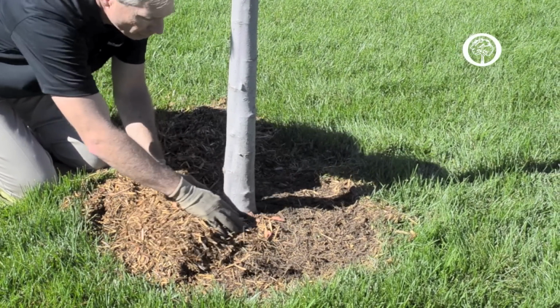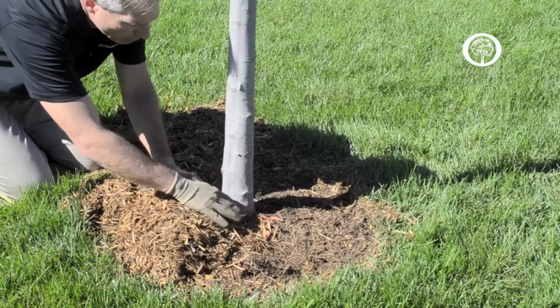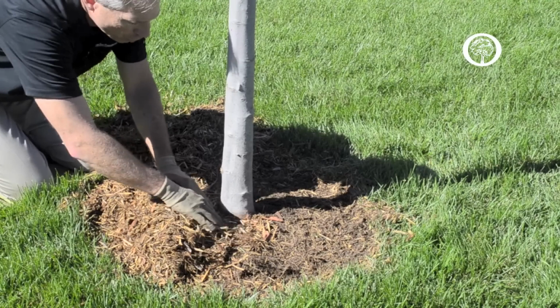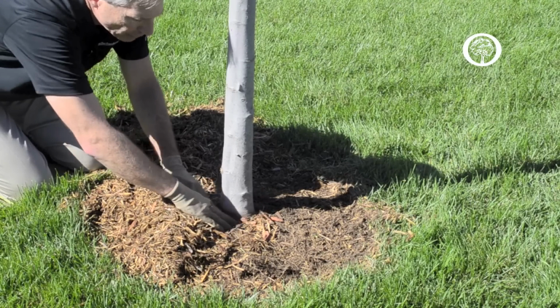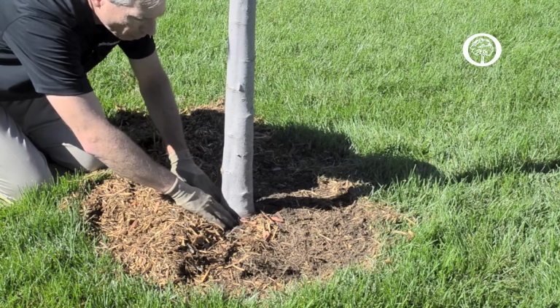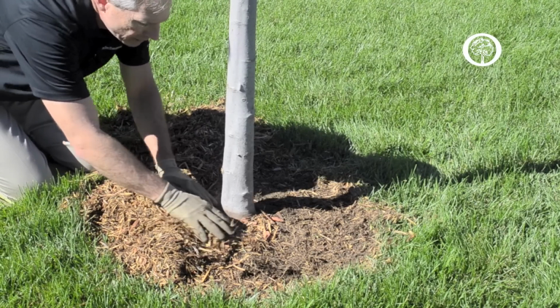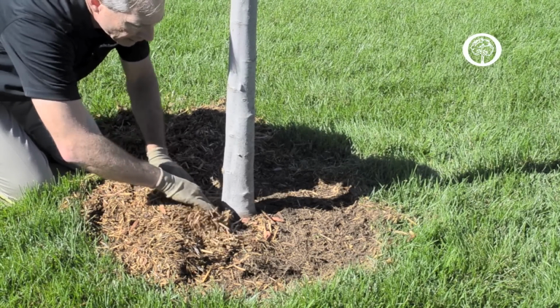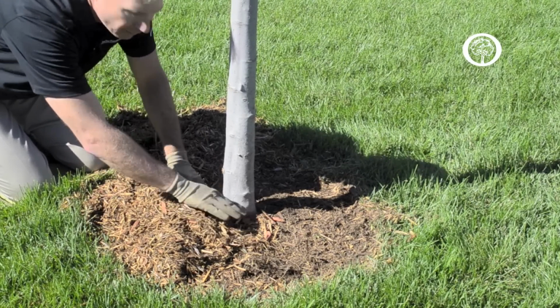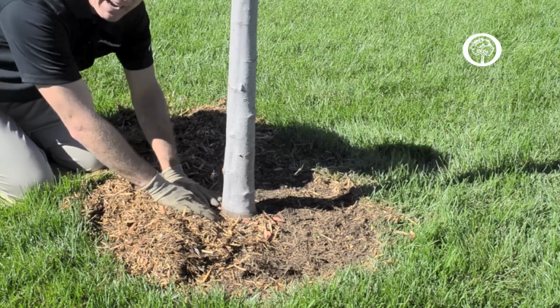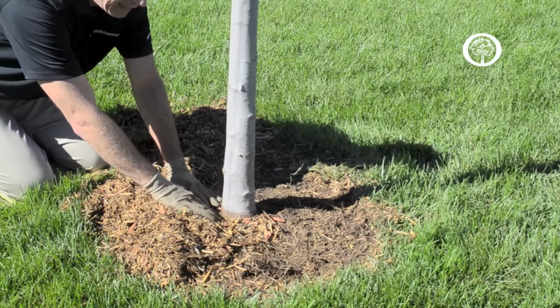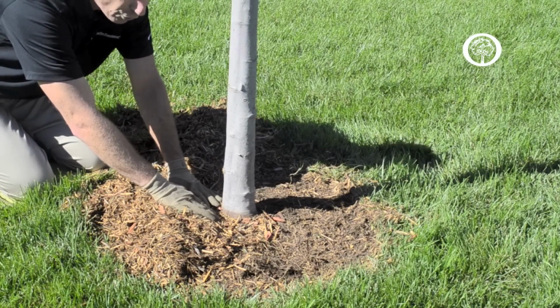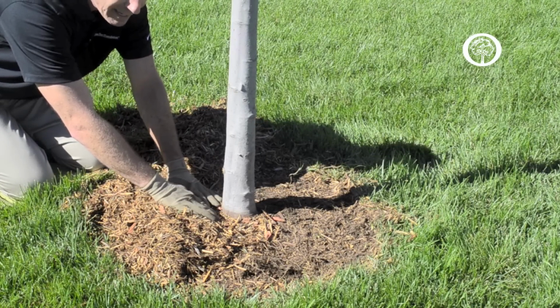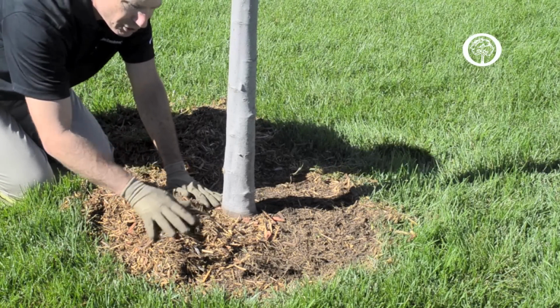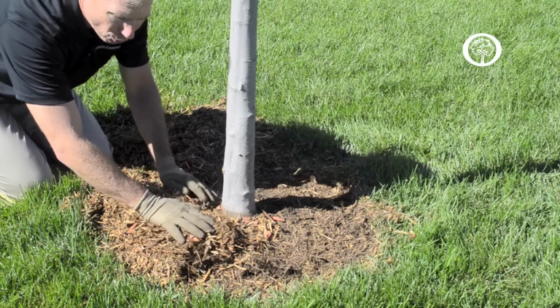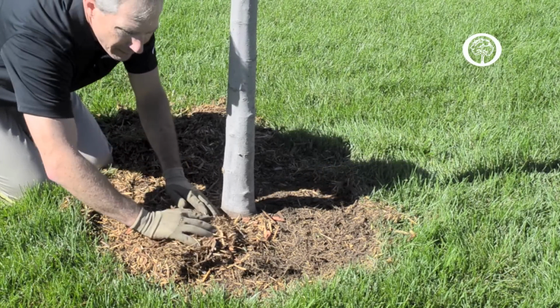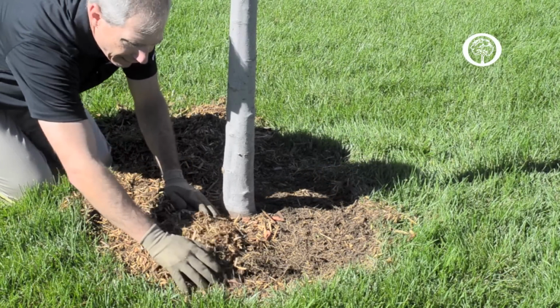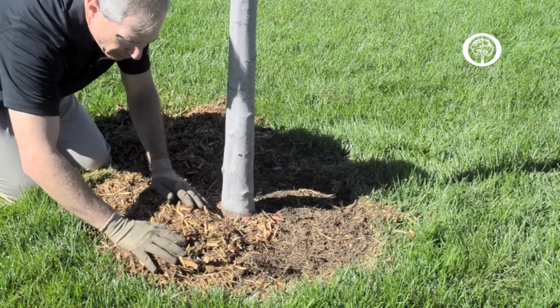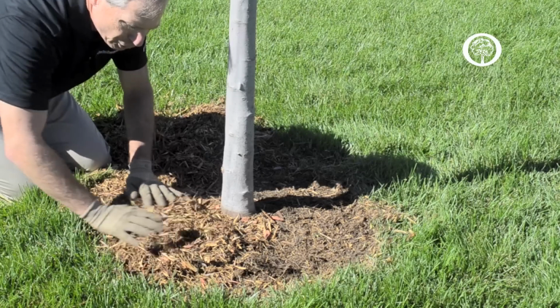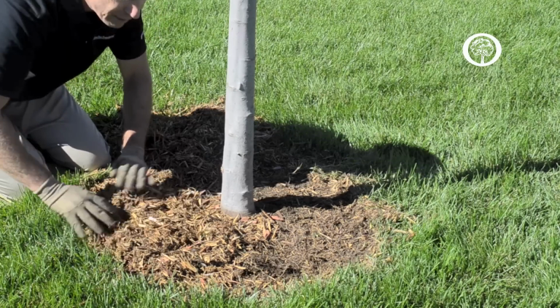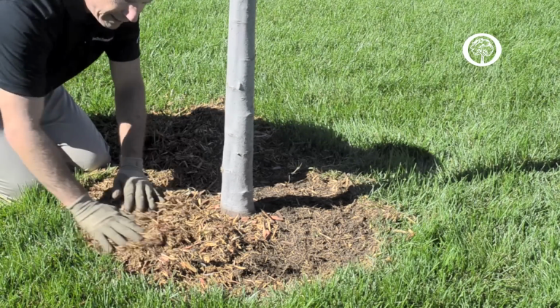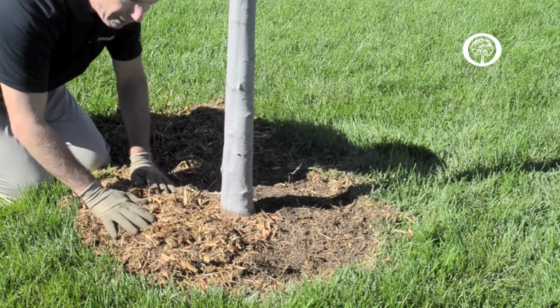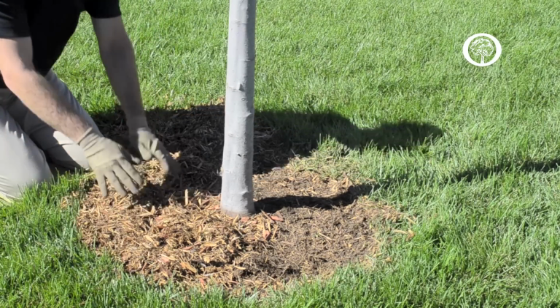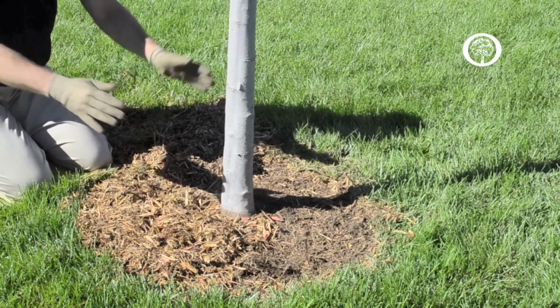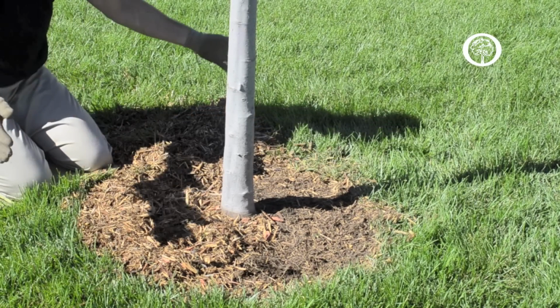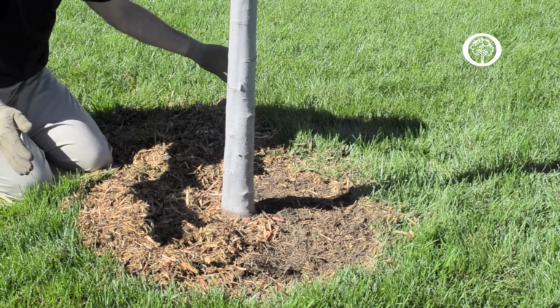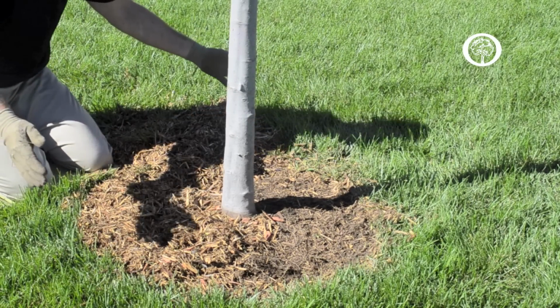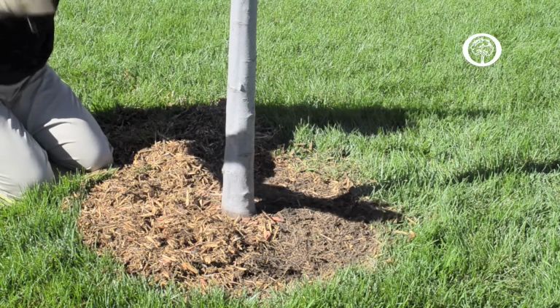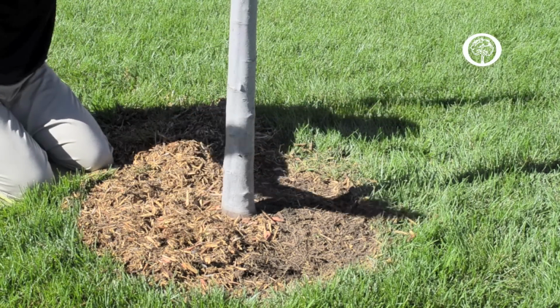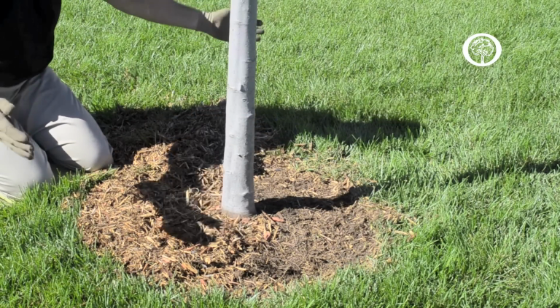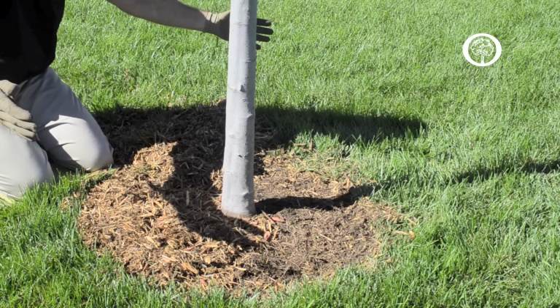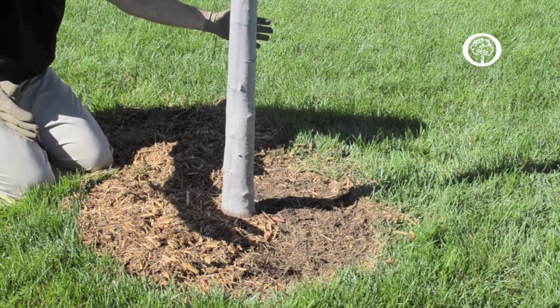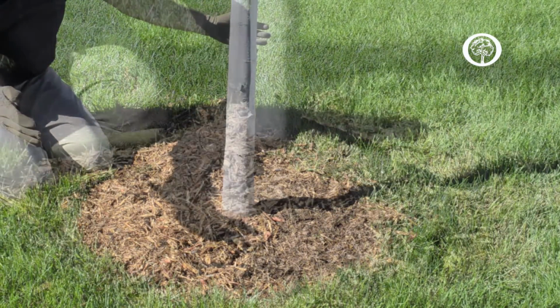You're going to want to make sure that you can always see the base of that trunk as it enters the soil, and then you're going to mulch out over an area as far as you want to, but at least the width of the crown of the tree.